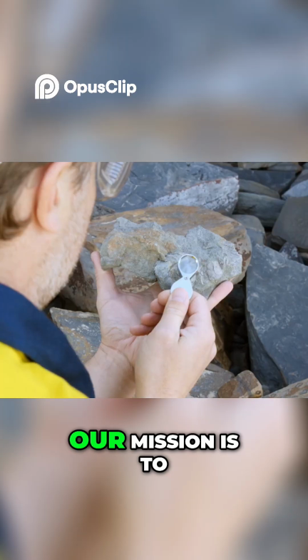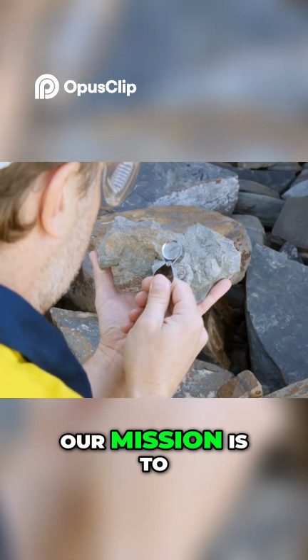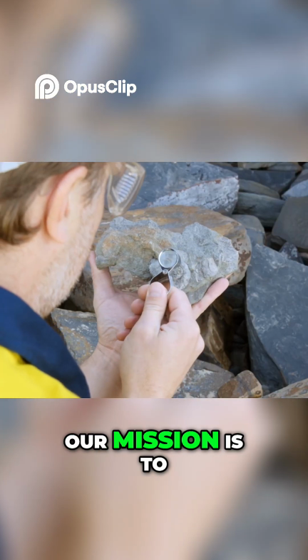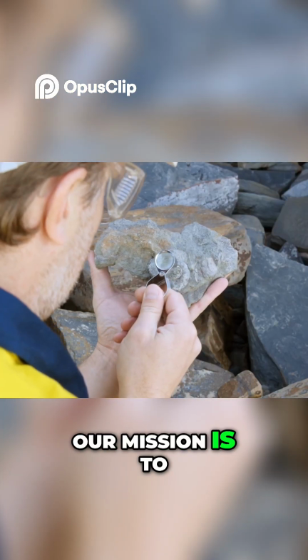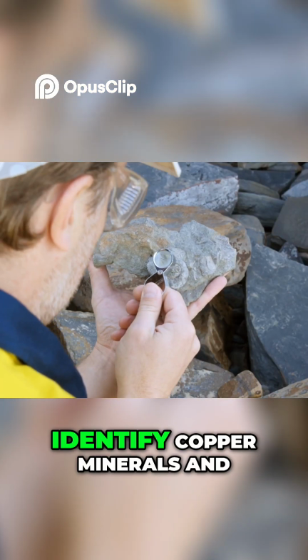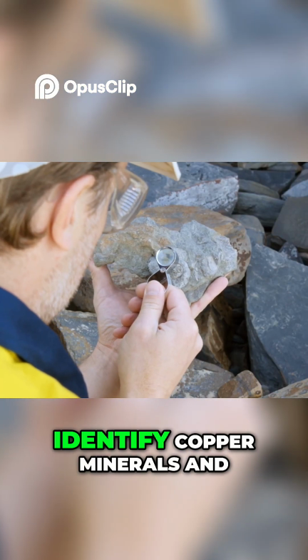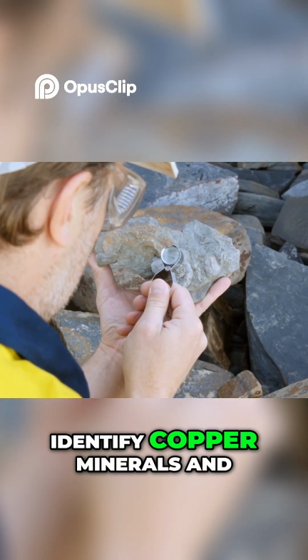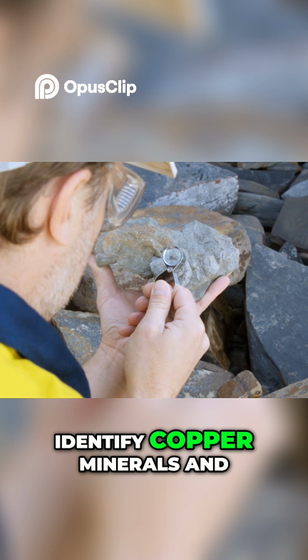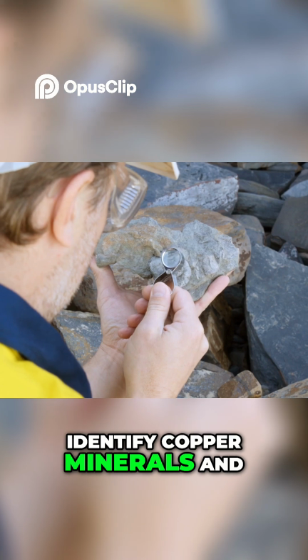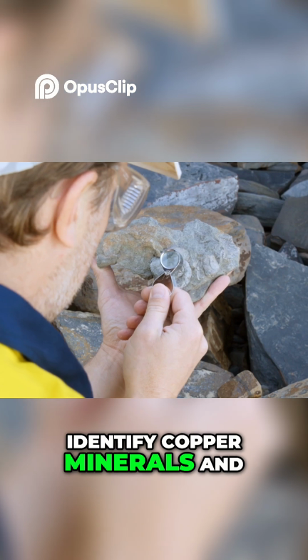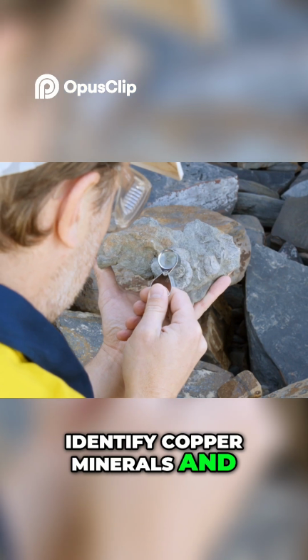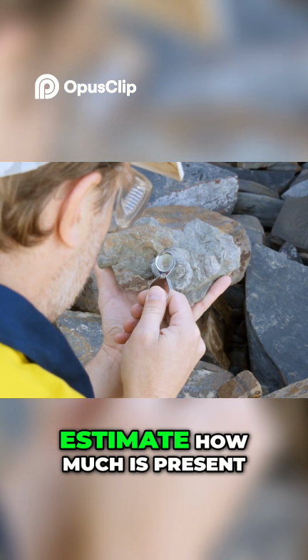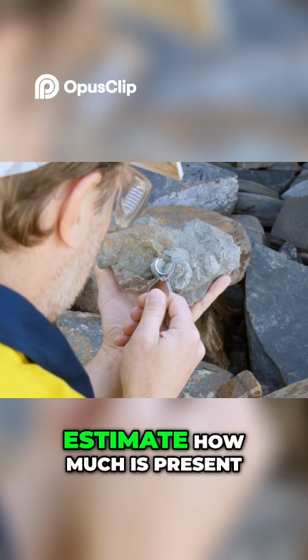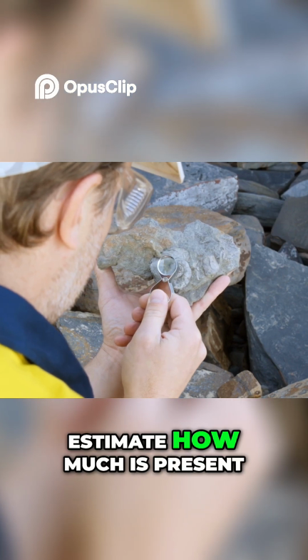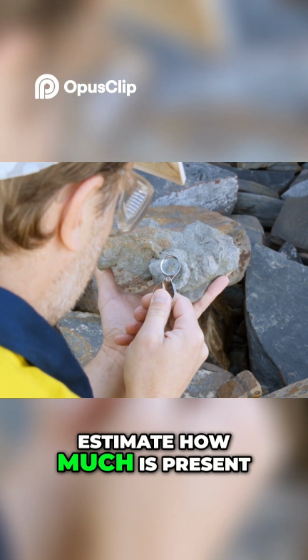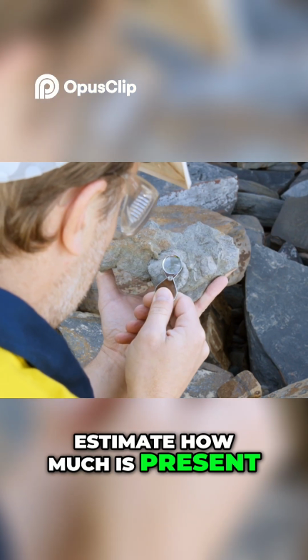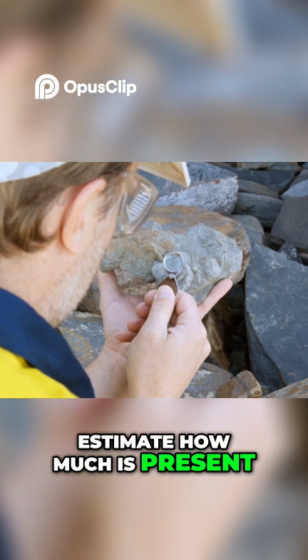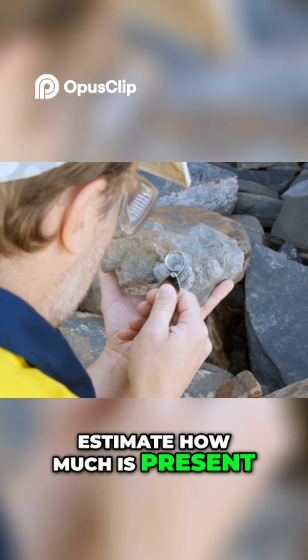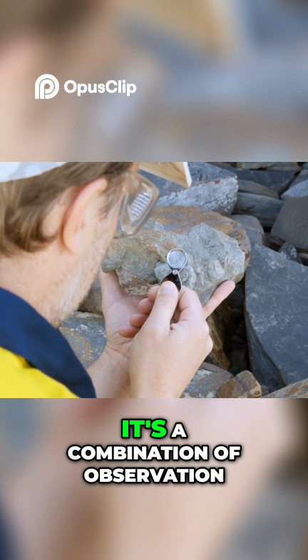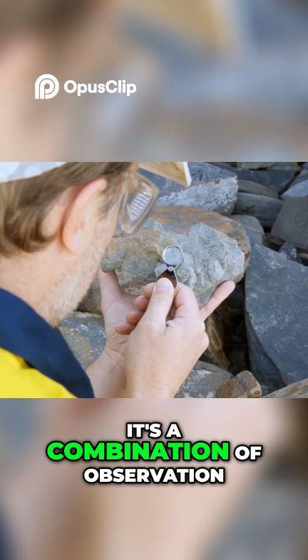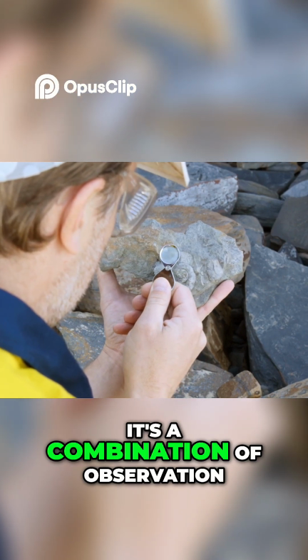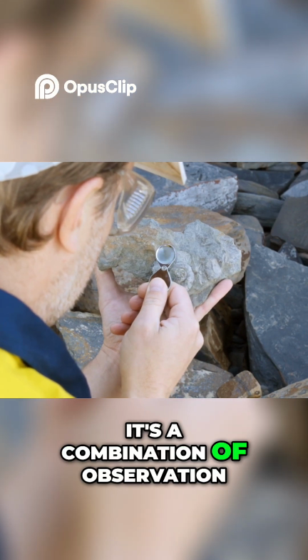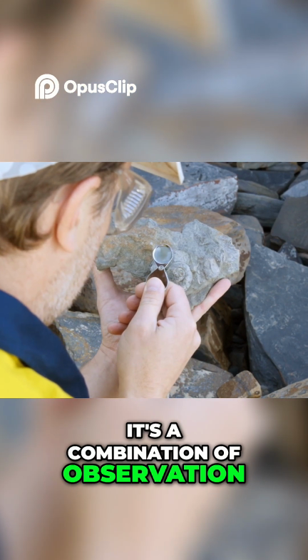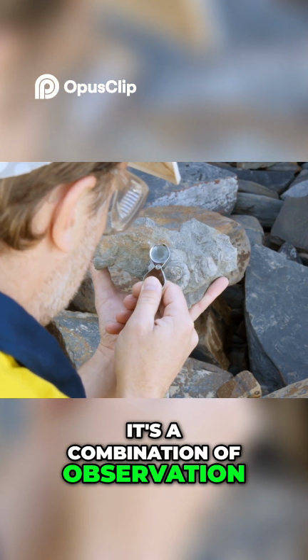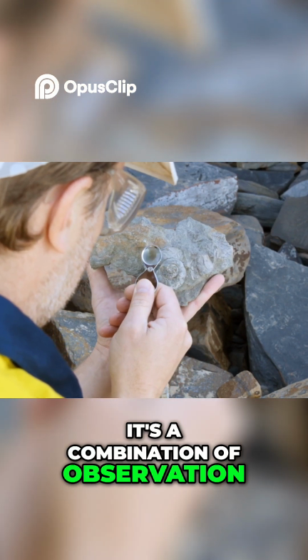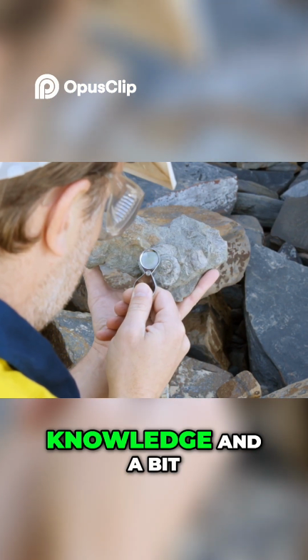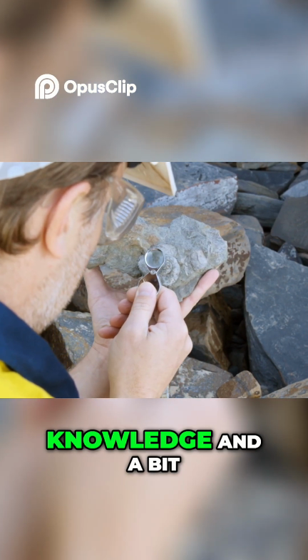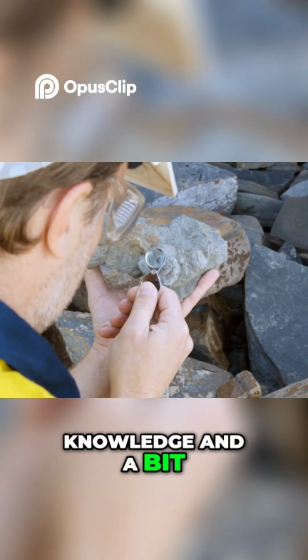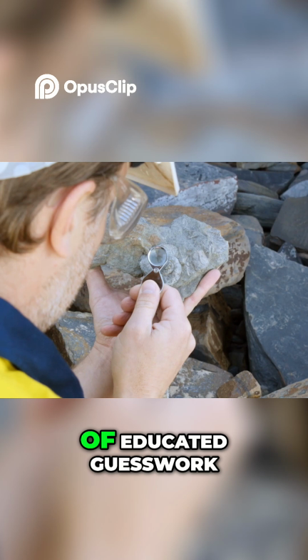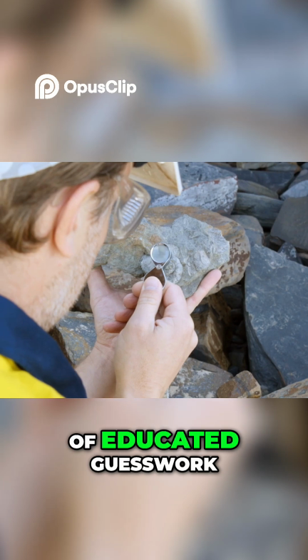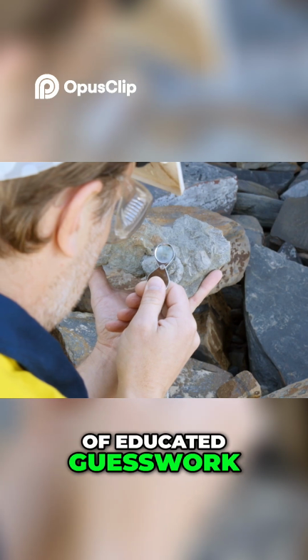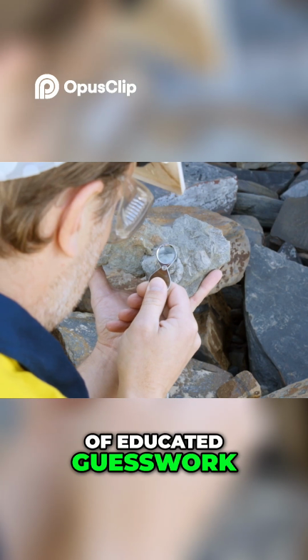Our mission is to identify copper minerals and estimate how much is present. It's a combination of observation, knowledge, and a bit of educated guesswork.